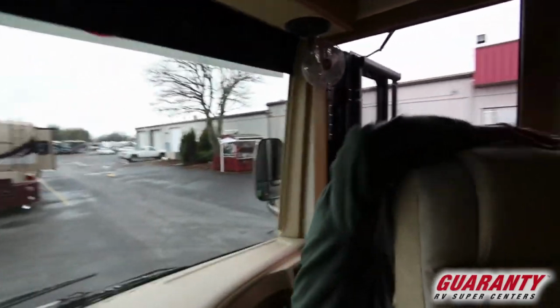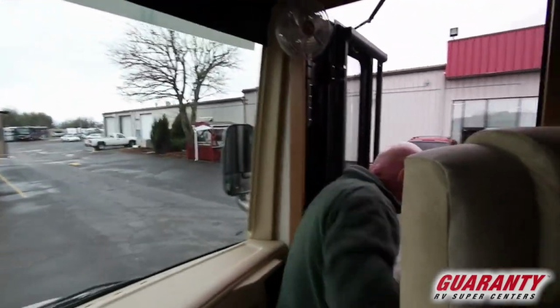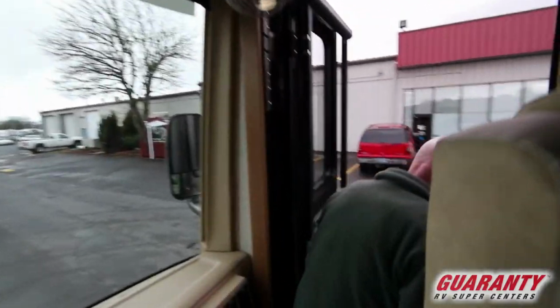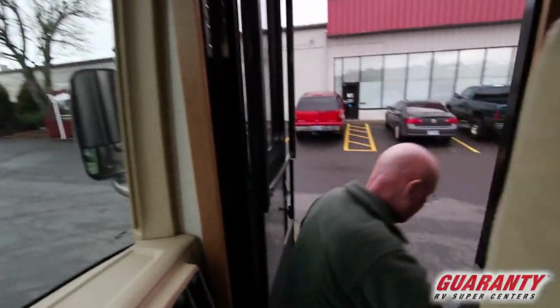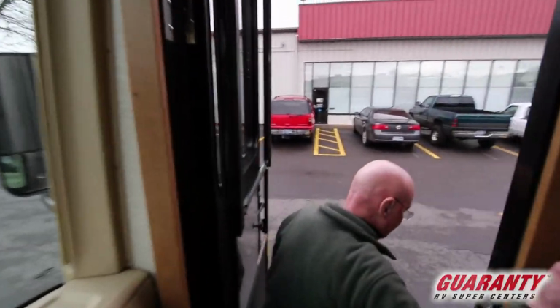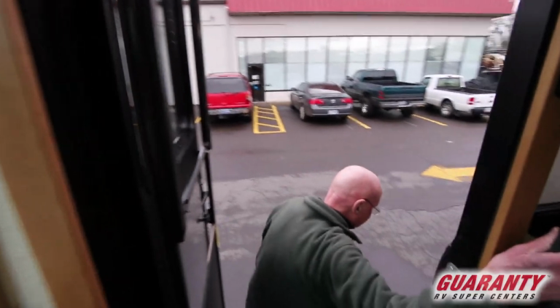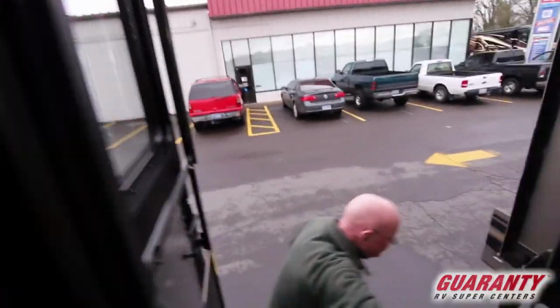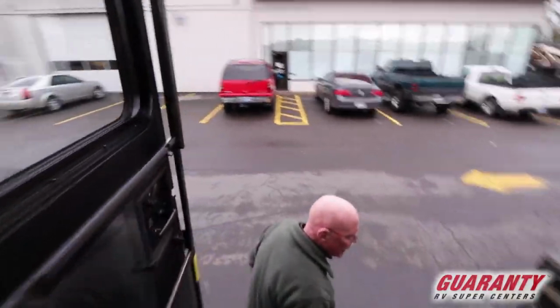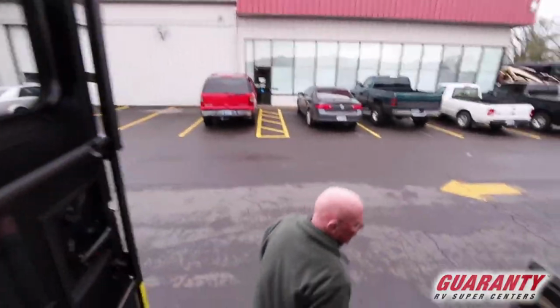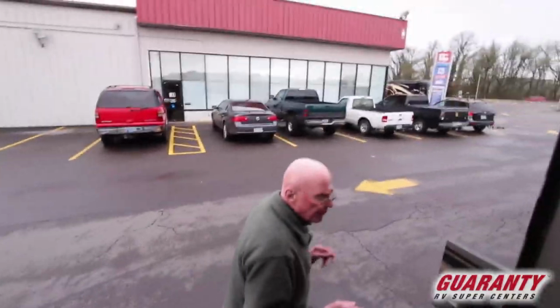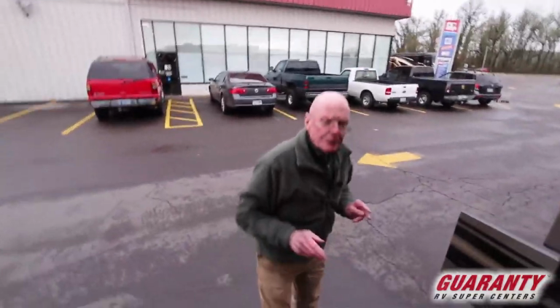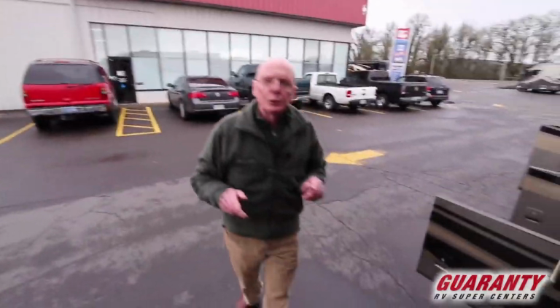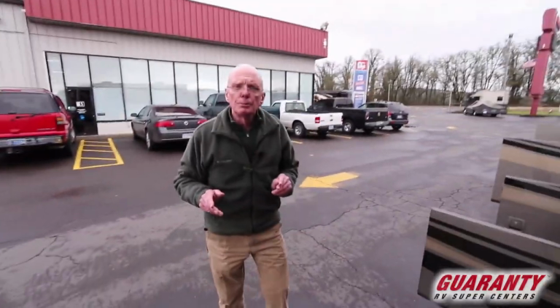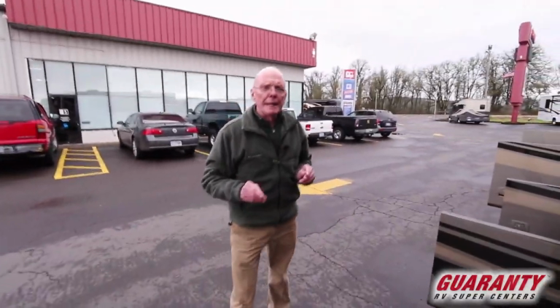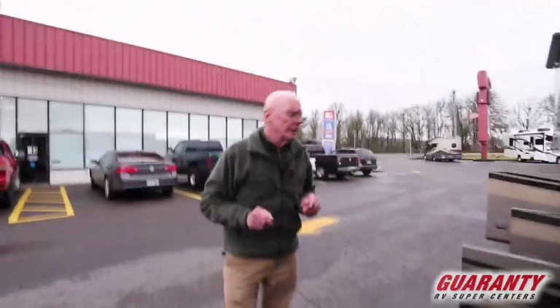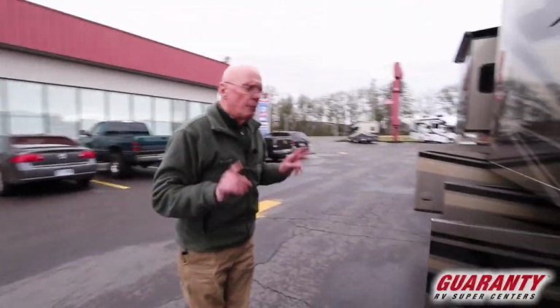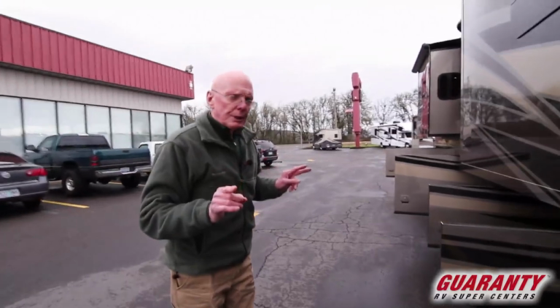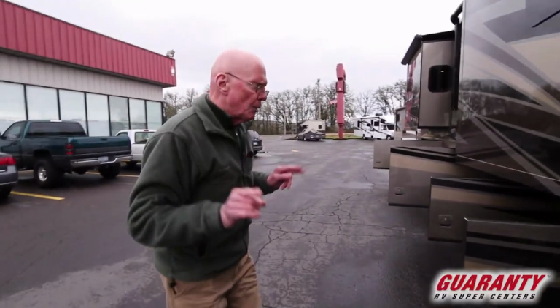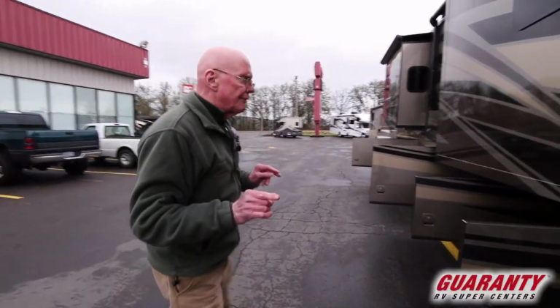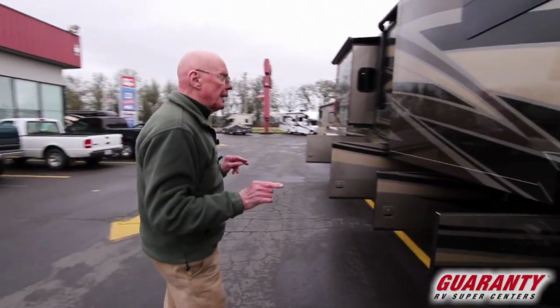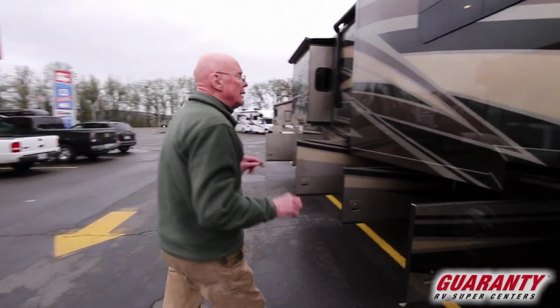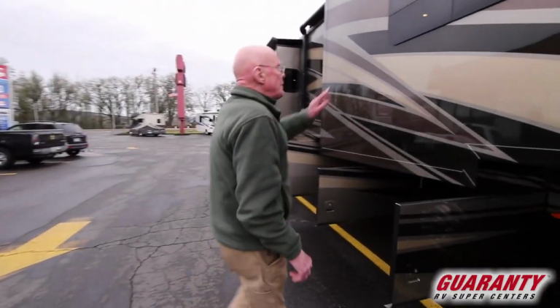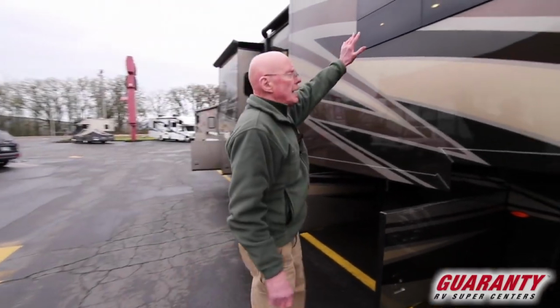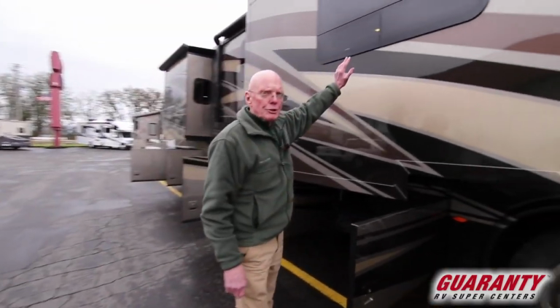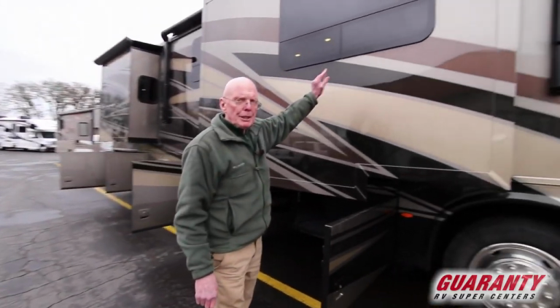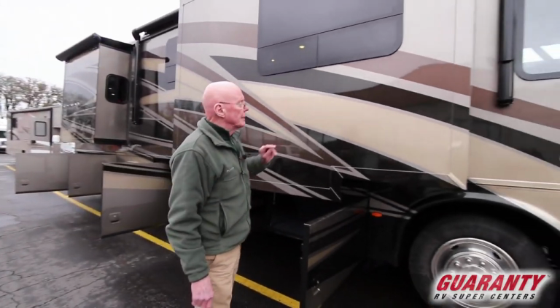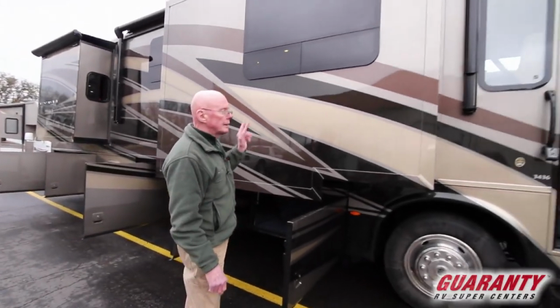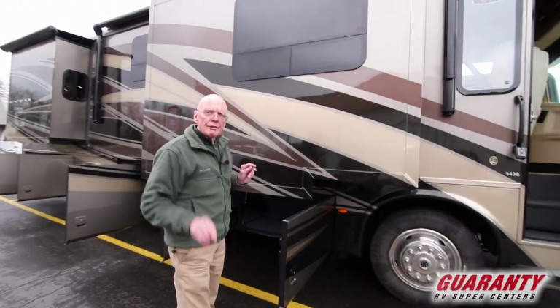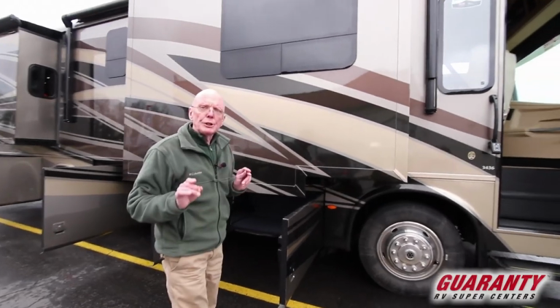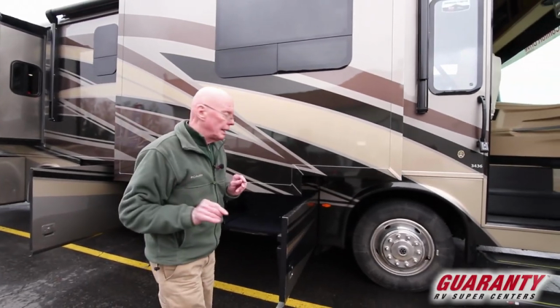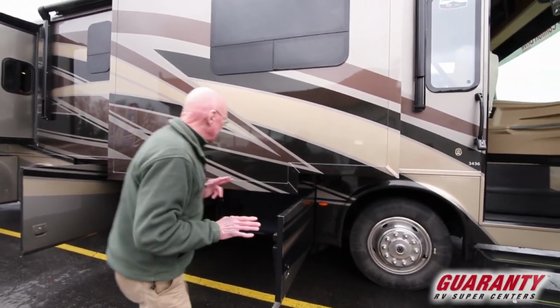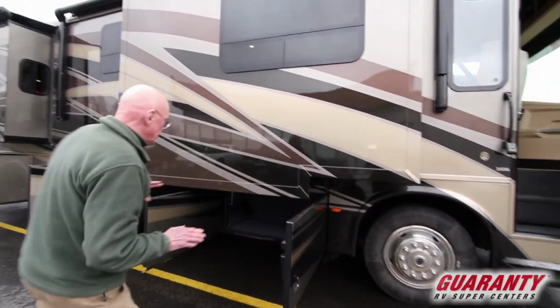I've opened up these cargo compartments in advance. A couple things about this coach: full body paint with a clear coat — an automotive type finish right here. These are the frameless windows I mentioned to you, aesthetically very pleasing to look at and very easy to use.